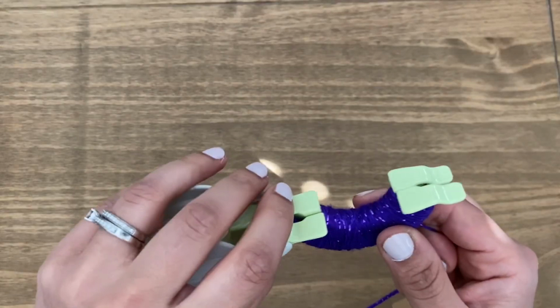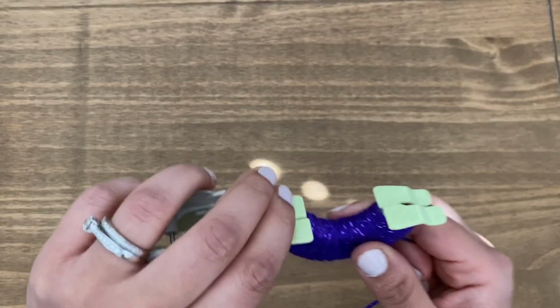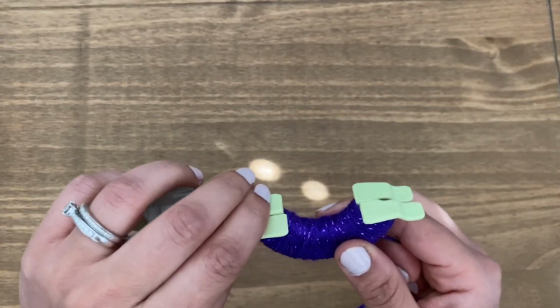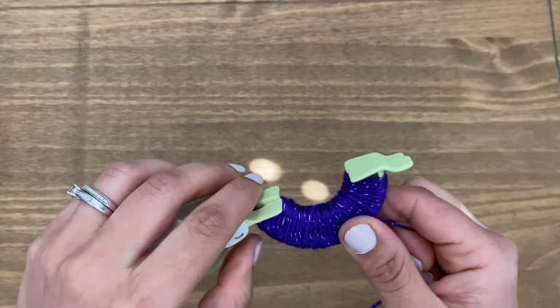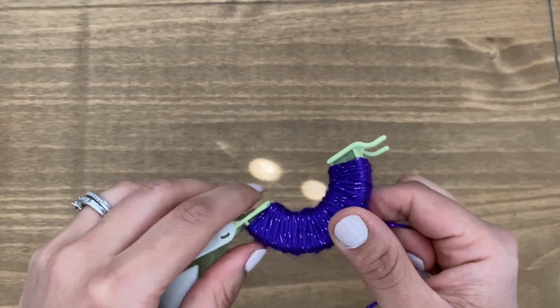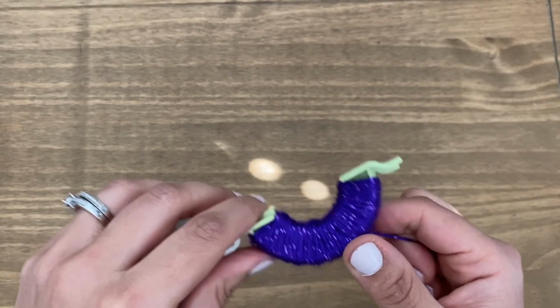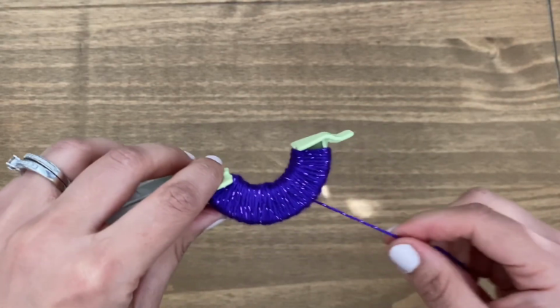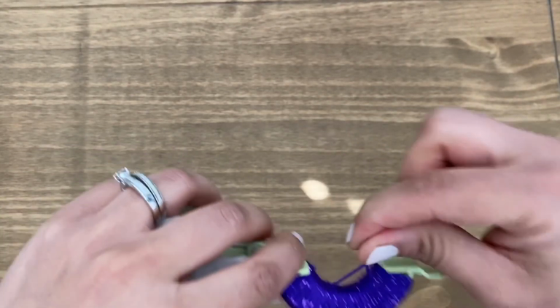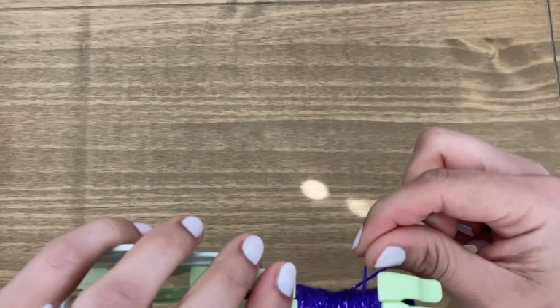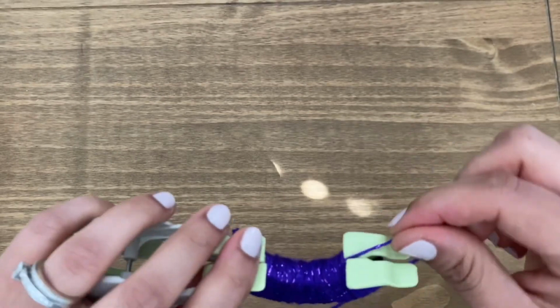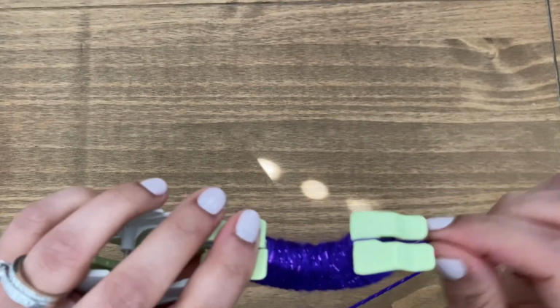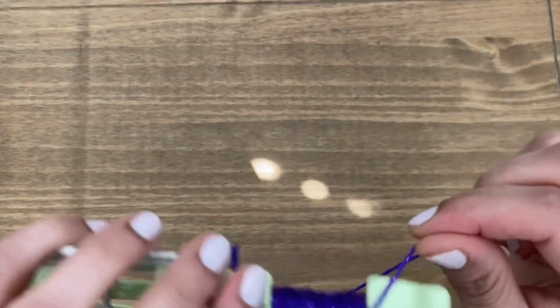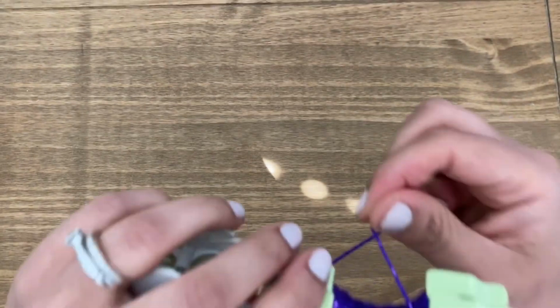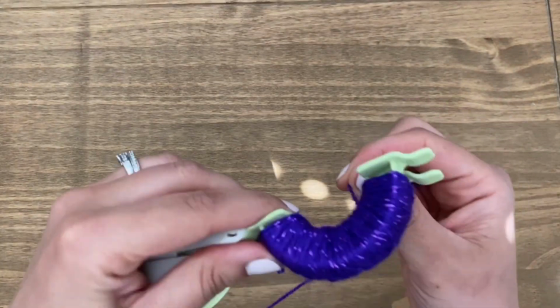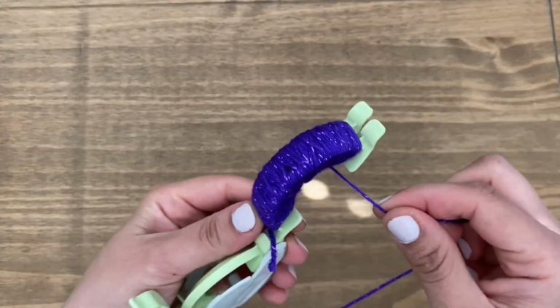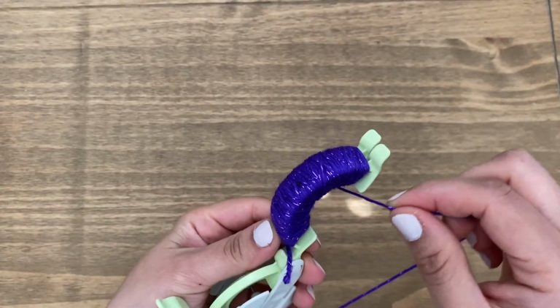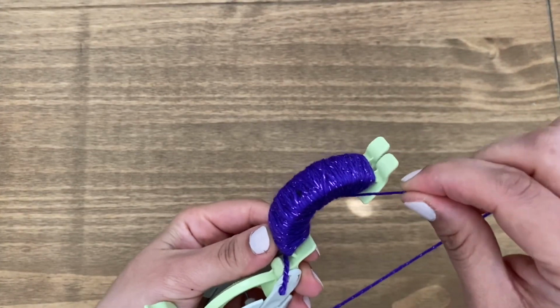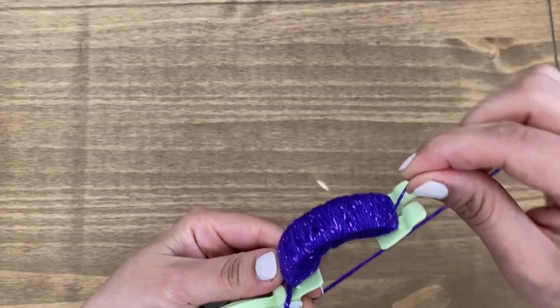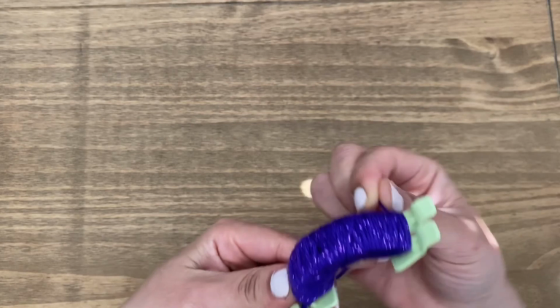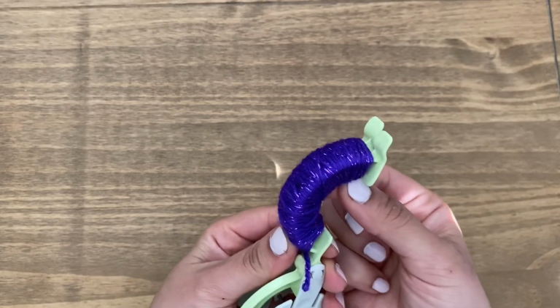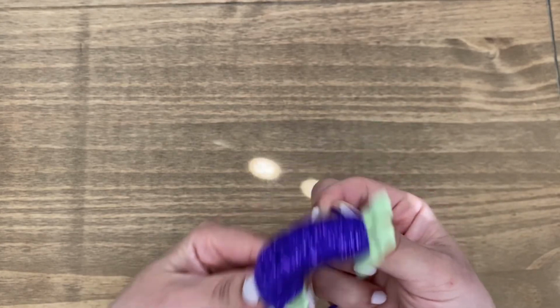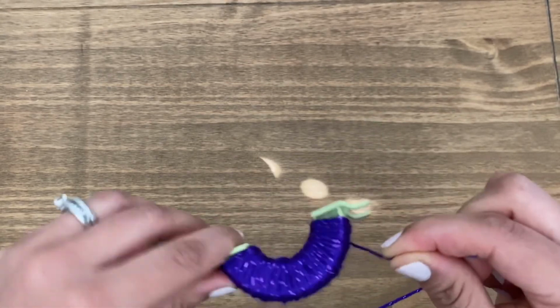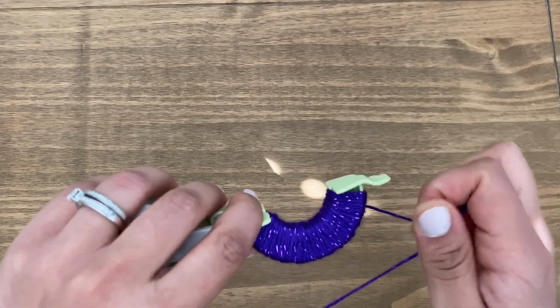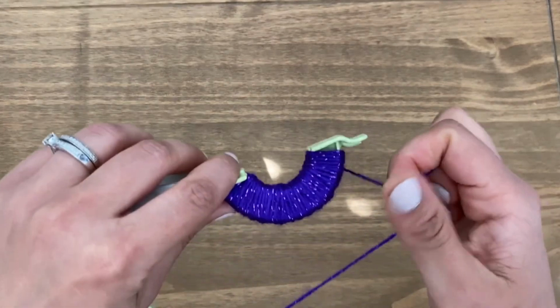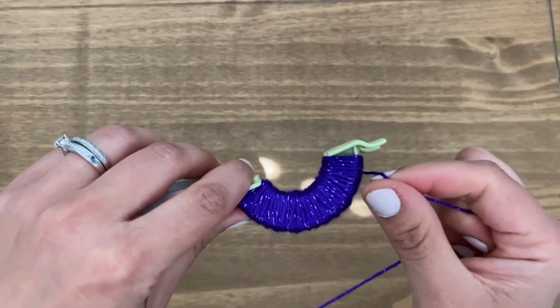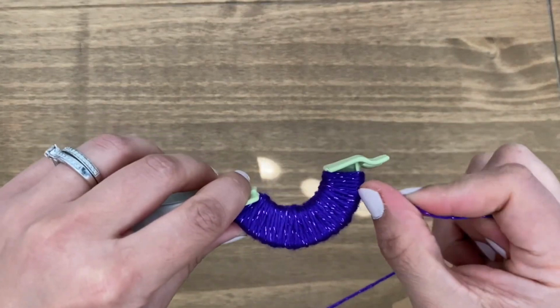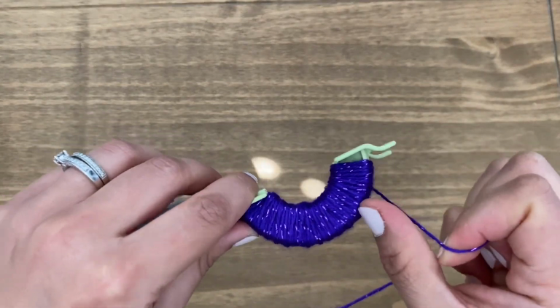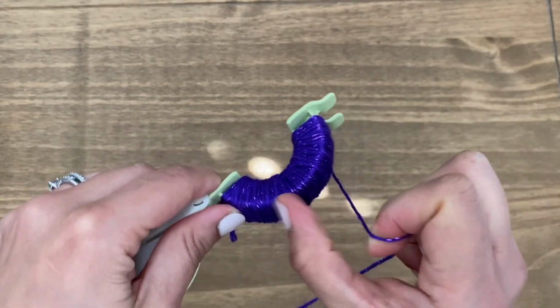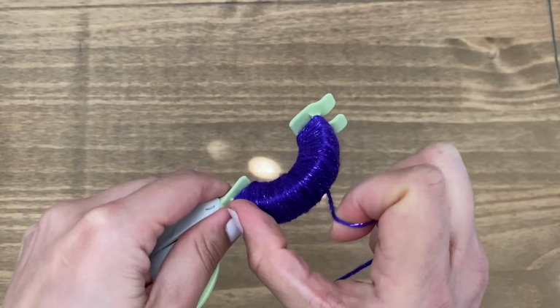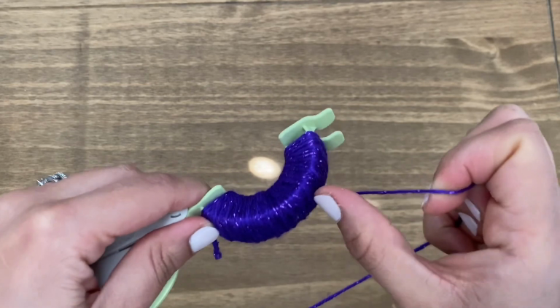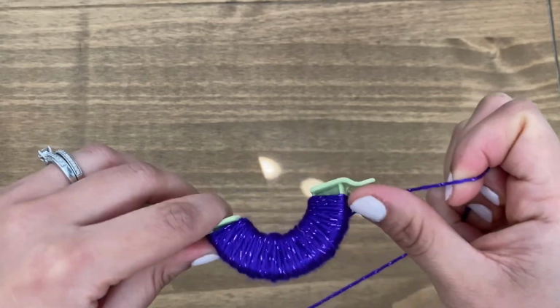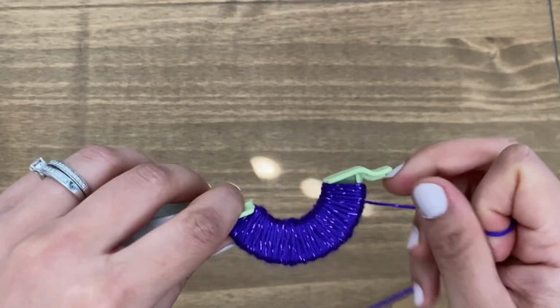A couple of things I'd like to mention here. When you're going around, make sure that you don't get stuck in between here — it needs to go clearly over this section. And make sure that you are spreading your yarn evenly in this section here.